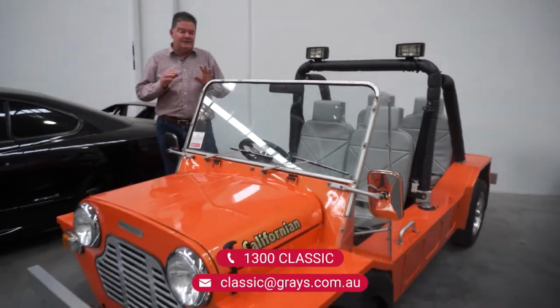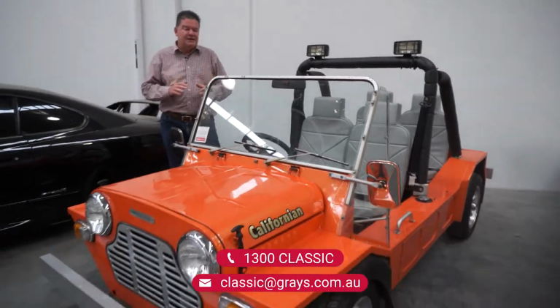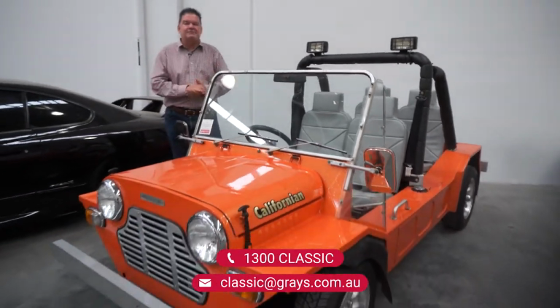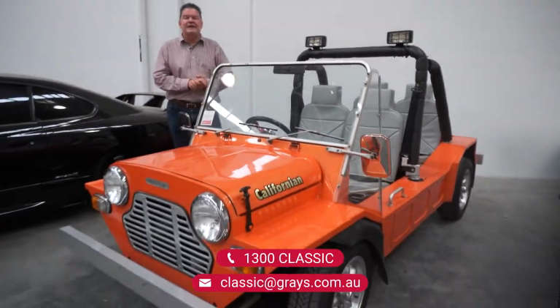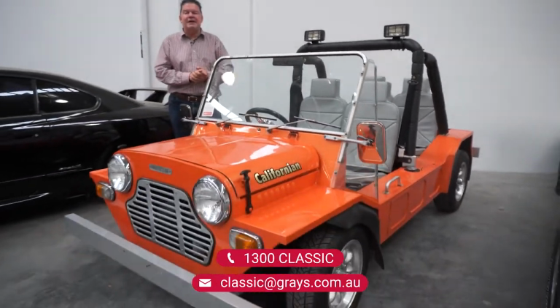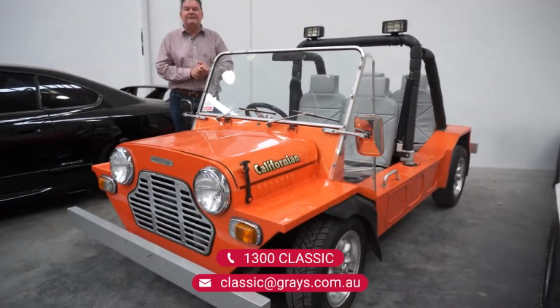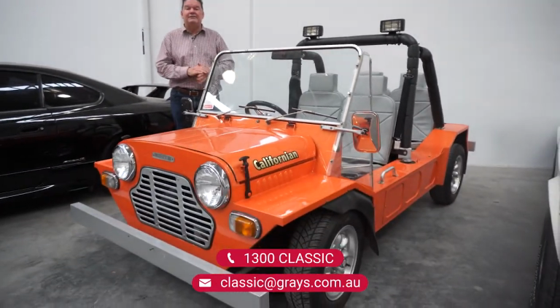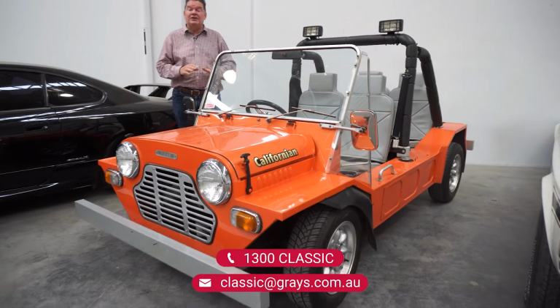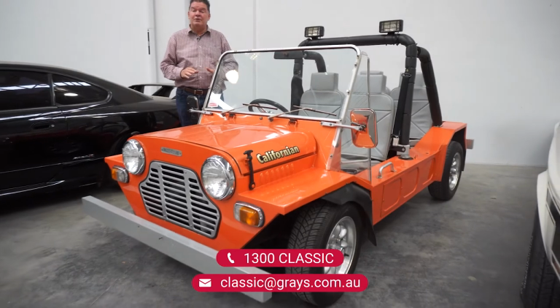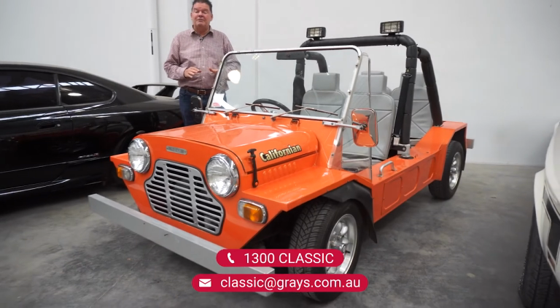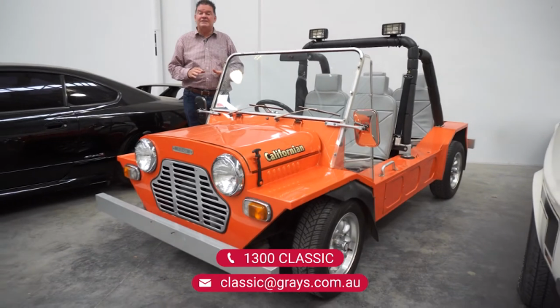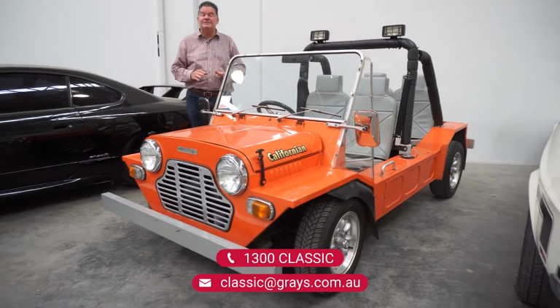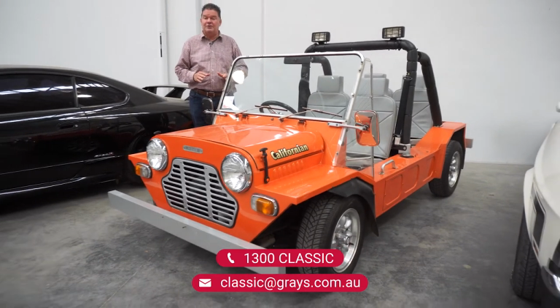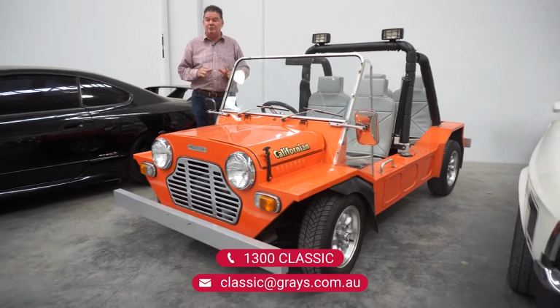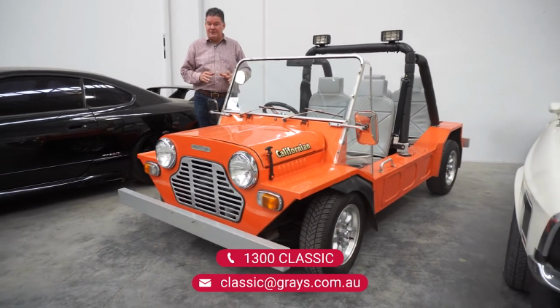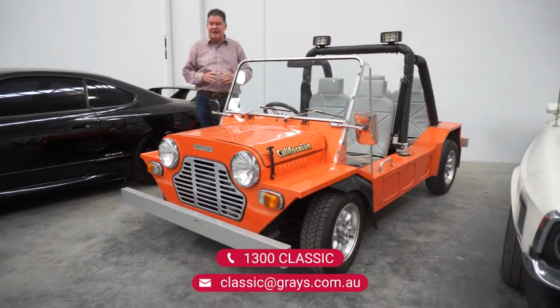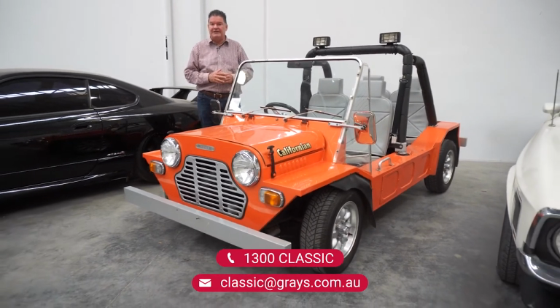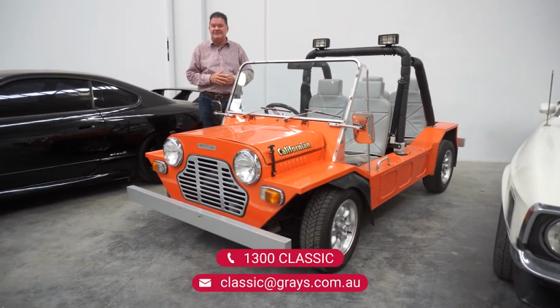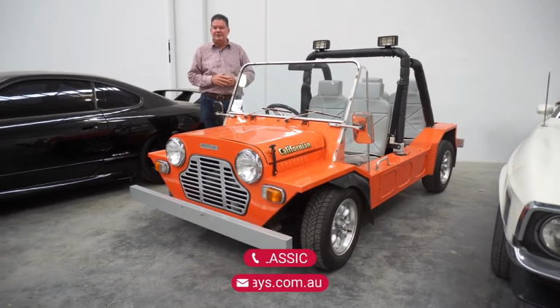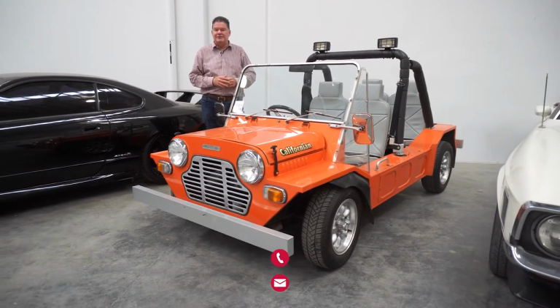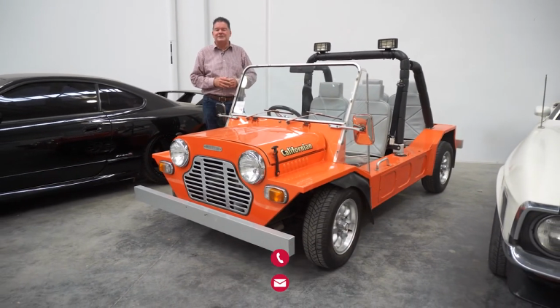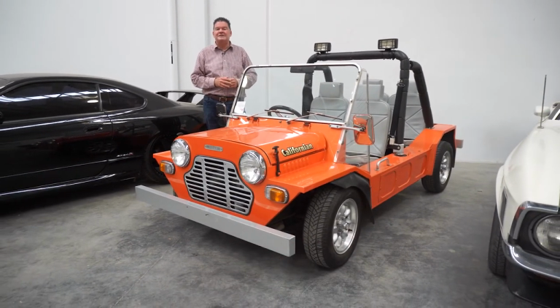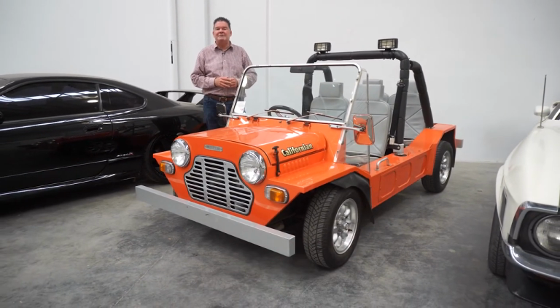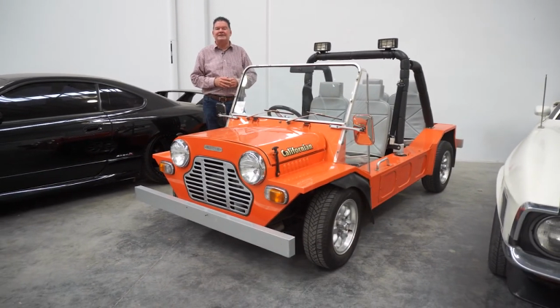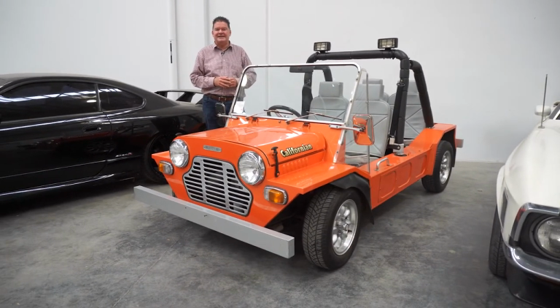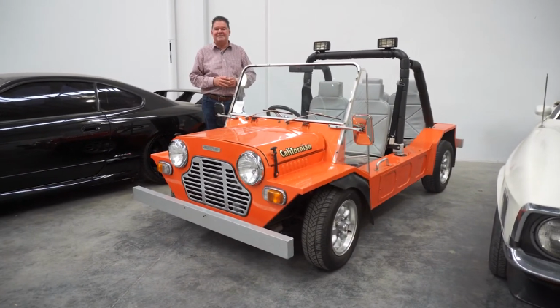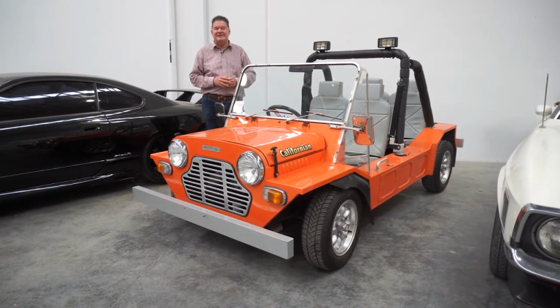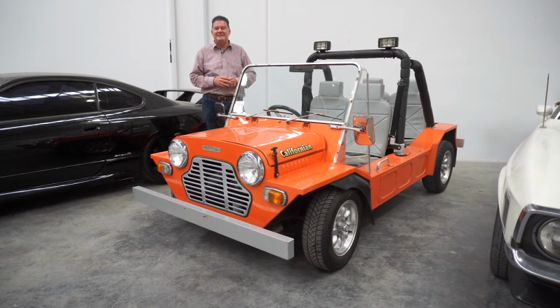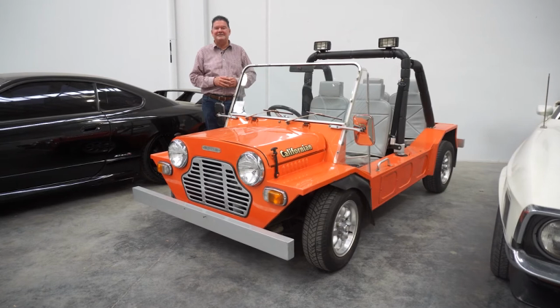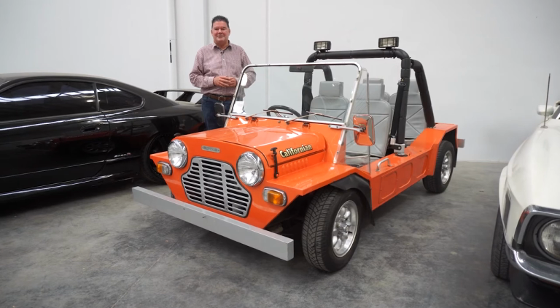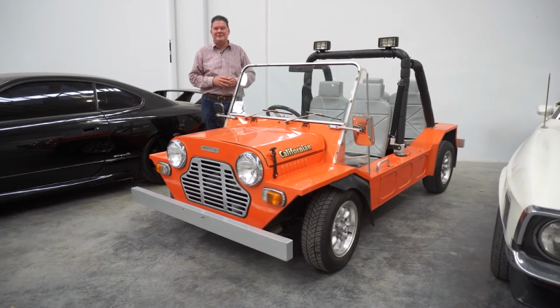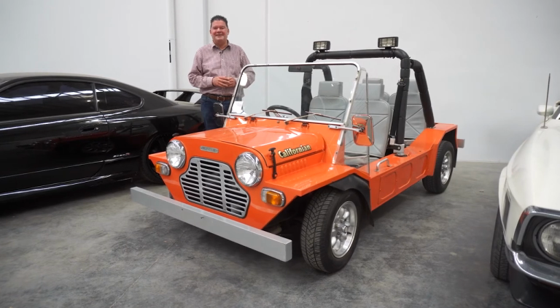This one comes up to the end of the month. If you'd like some more information, give us a call on 1300 Classic or shoot us an email to classic@grays.com.au.